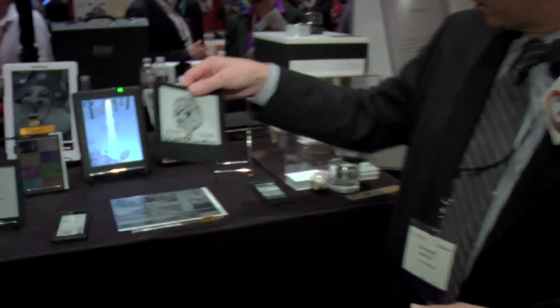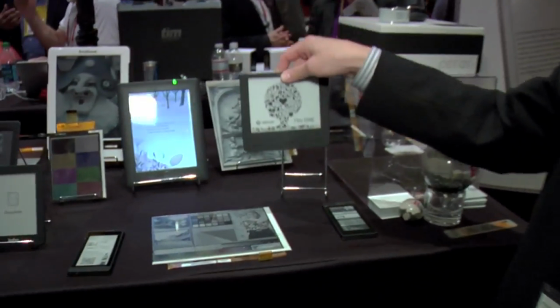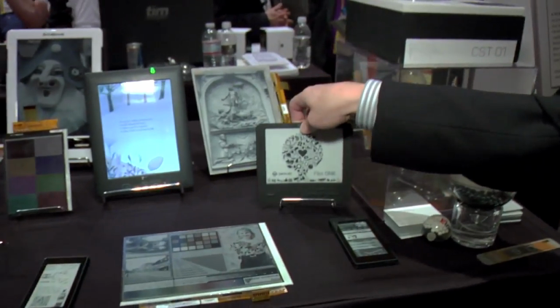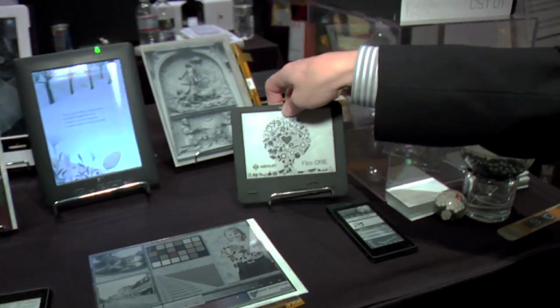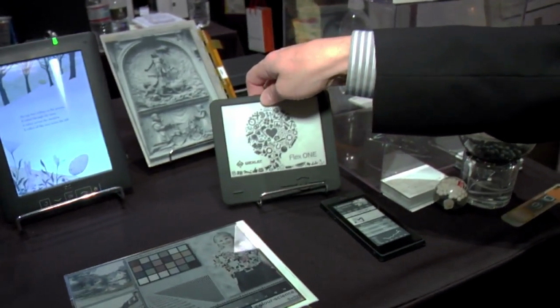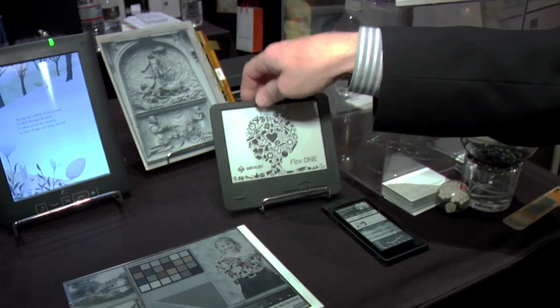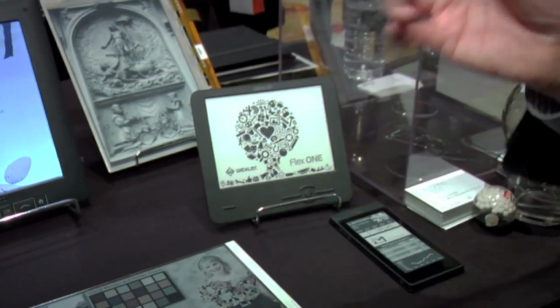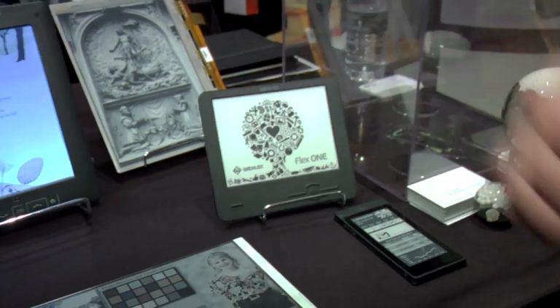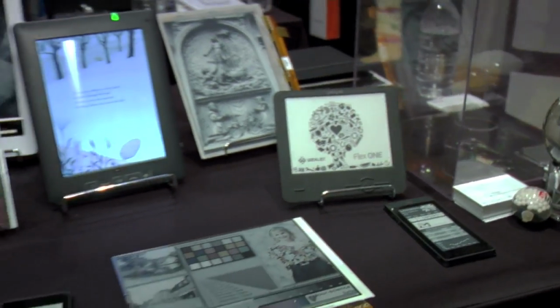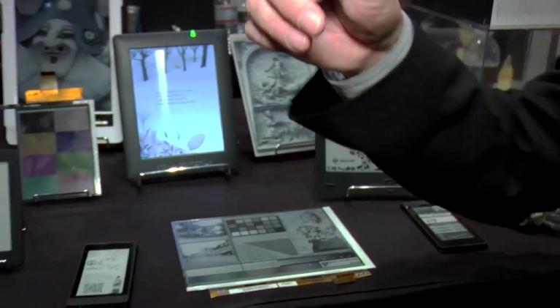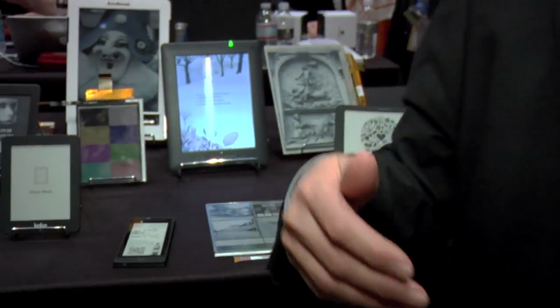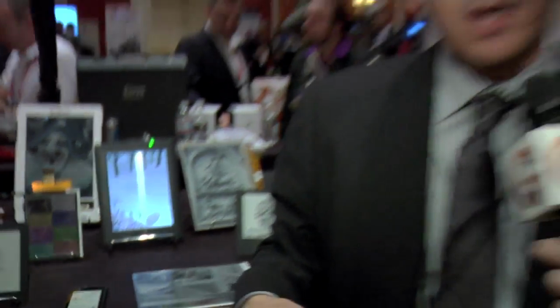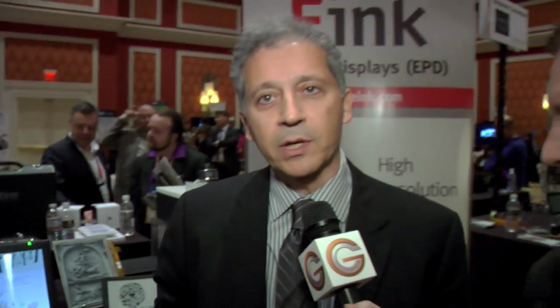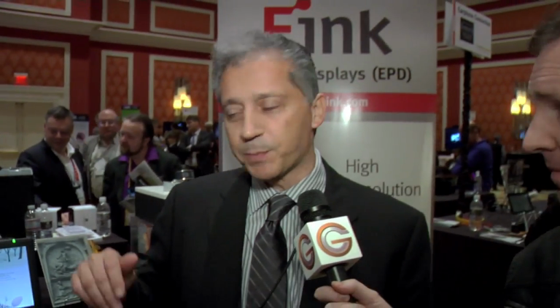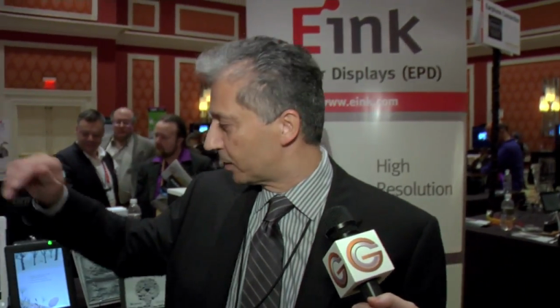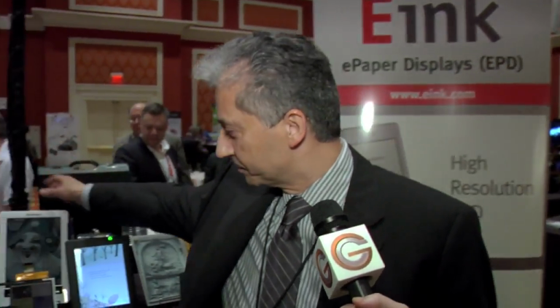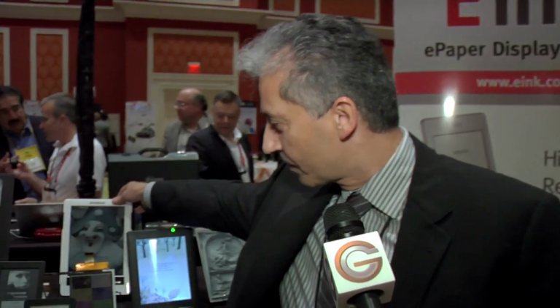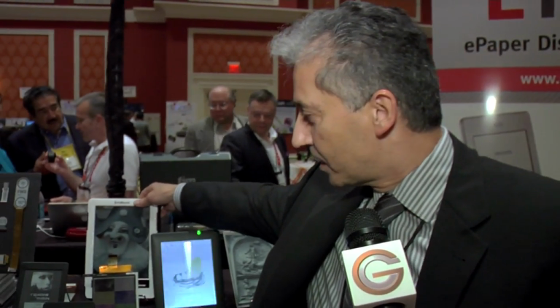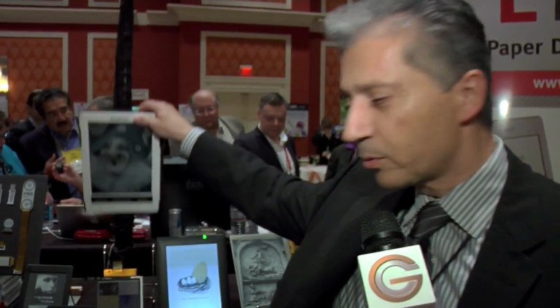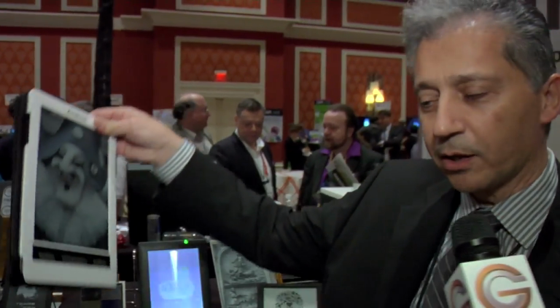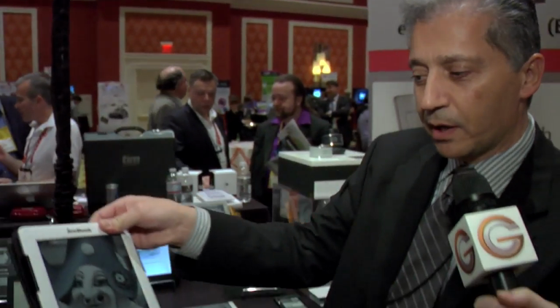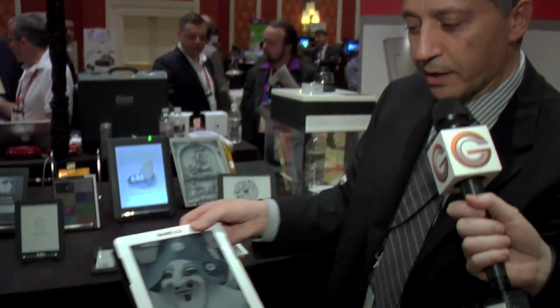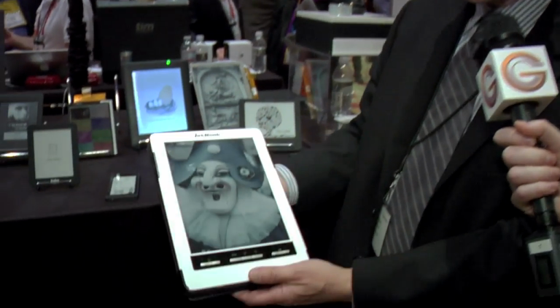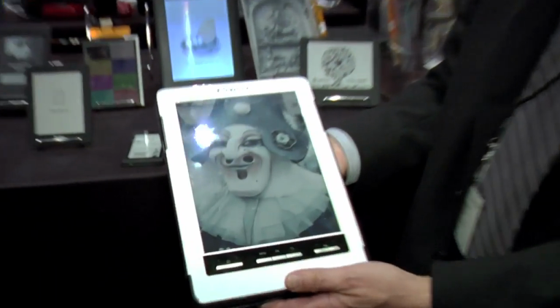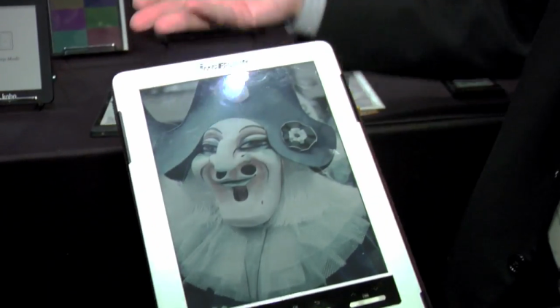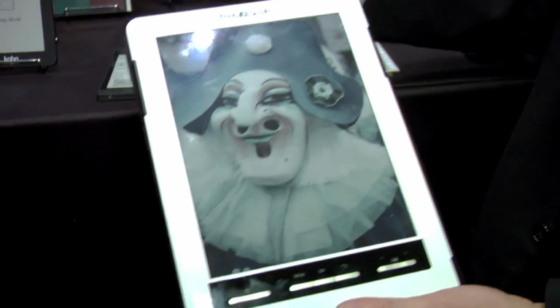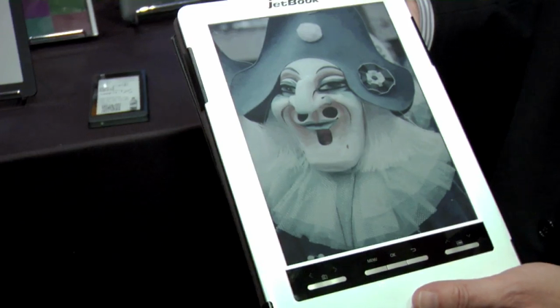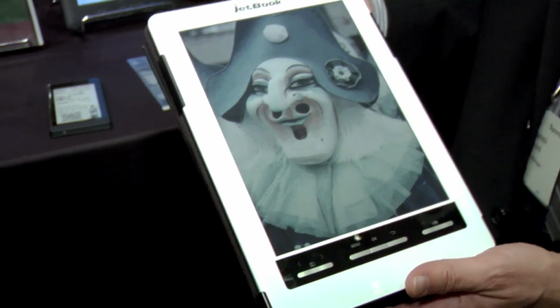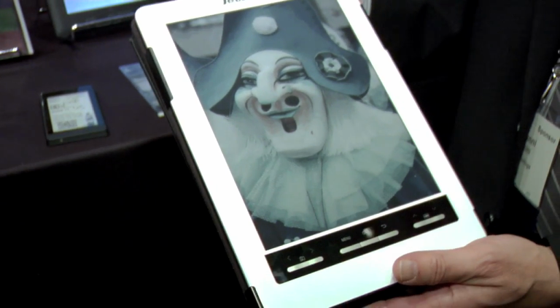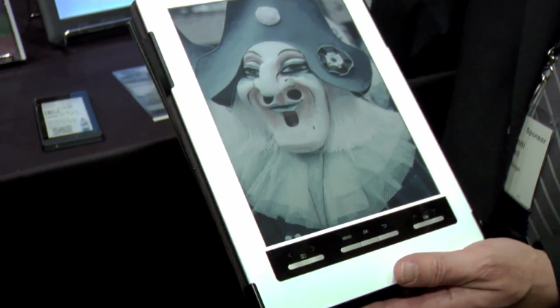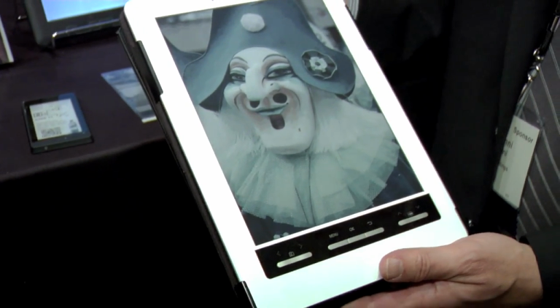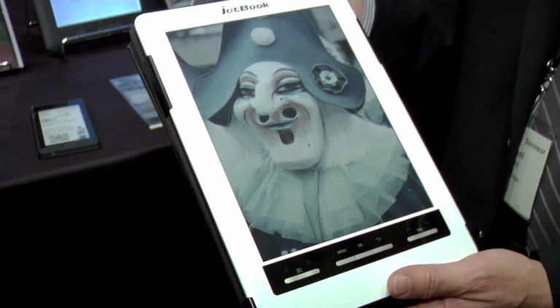Moving on from our display technology, also with e-readers, we have now introduced our color display technology. Here we have a 9-inch e-reader by a company called JetBook that is tailored for the education market.